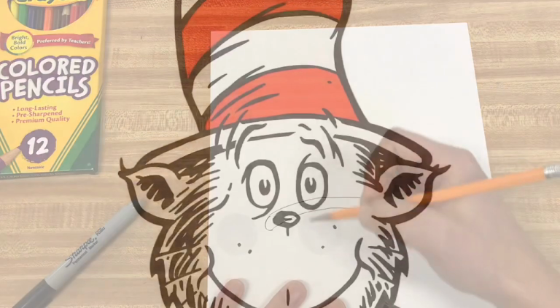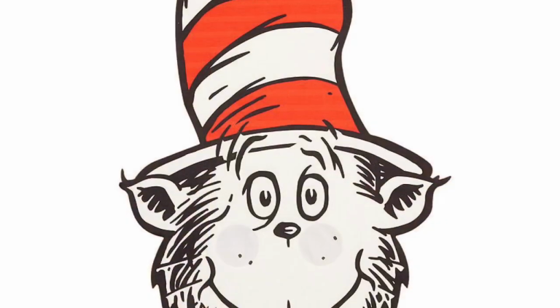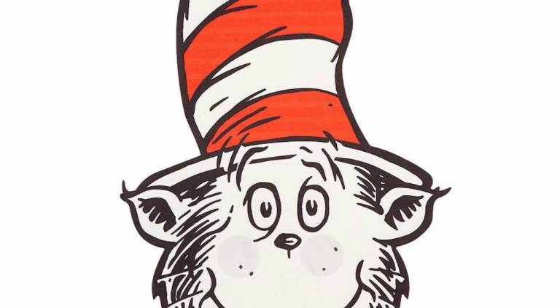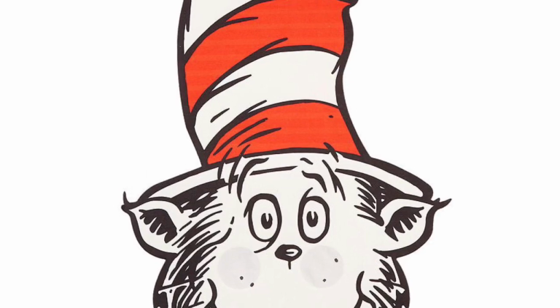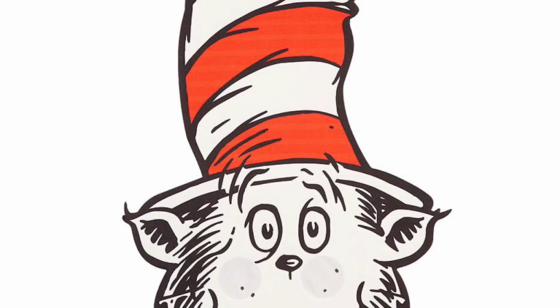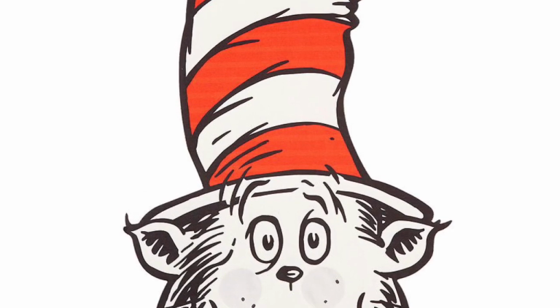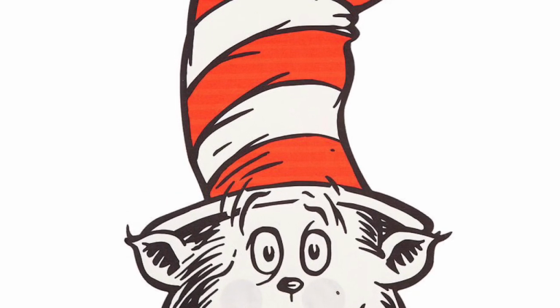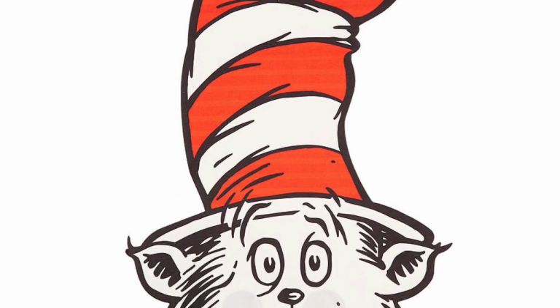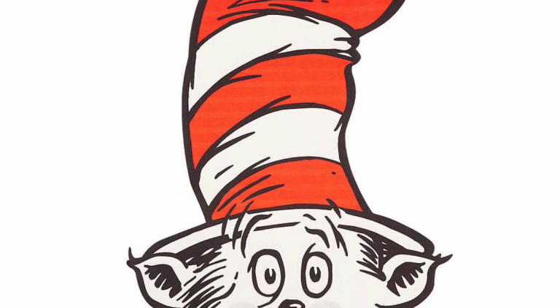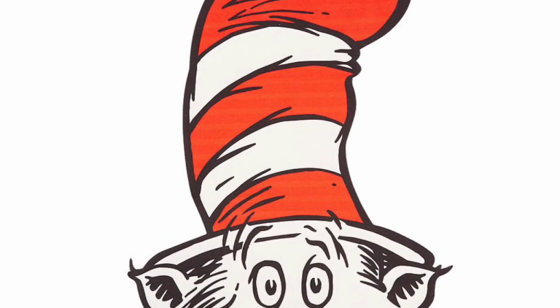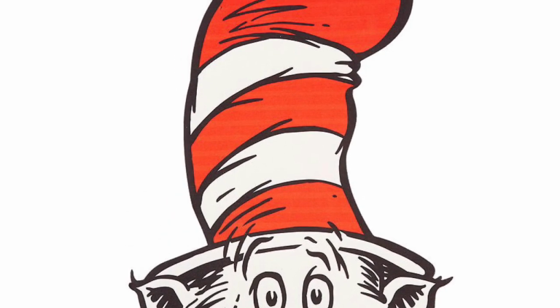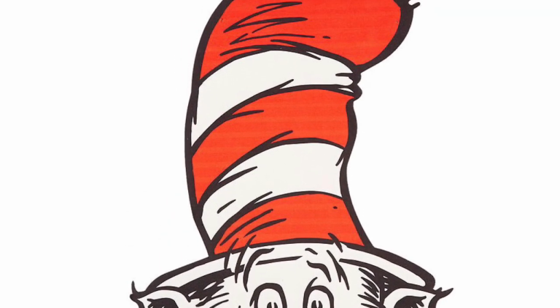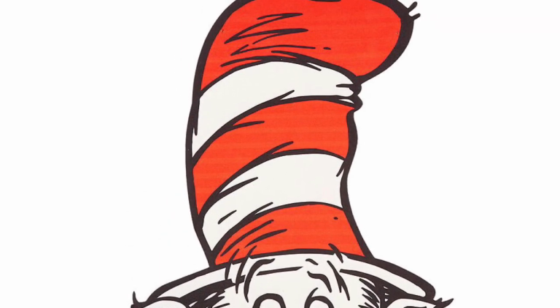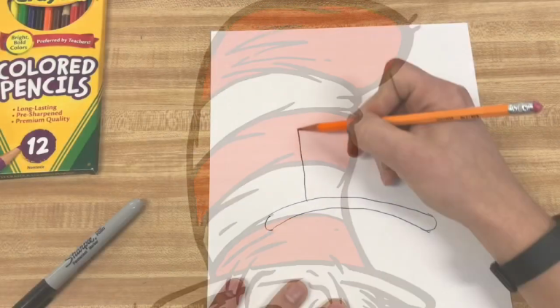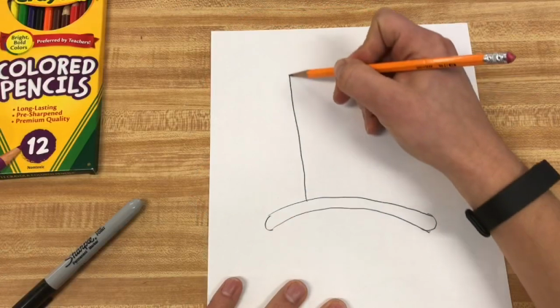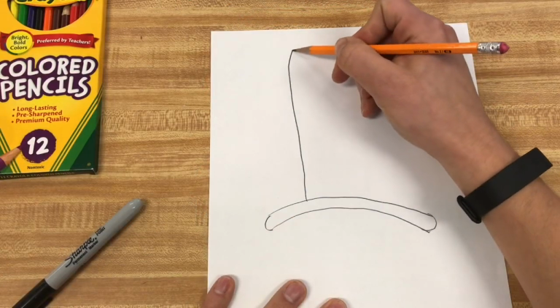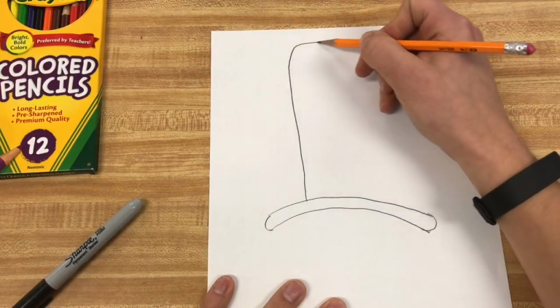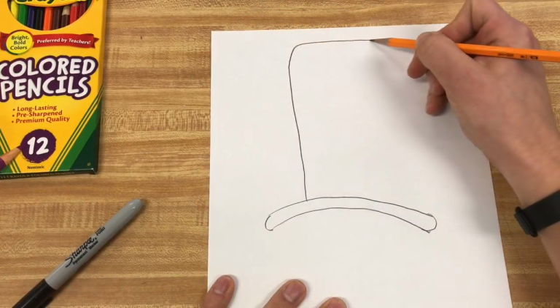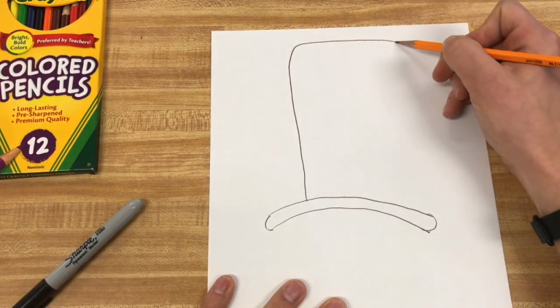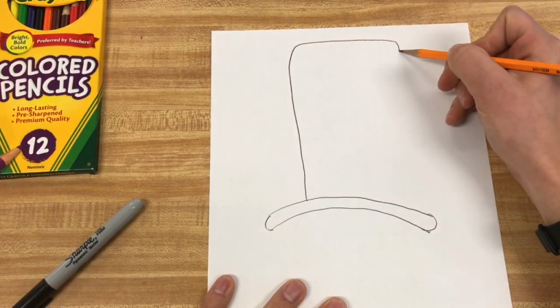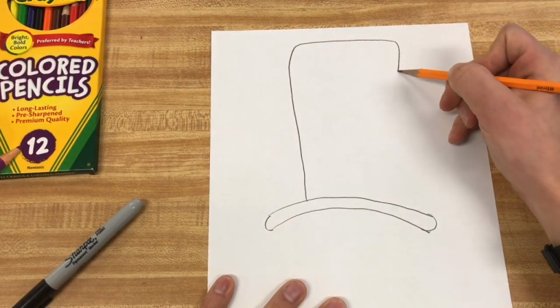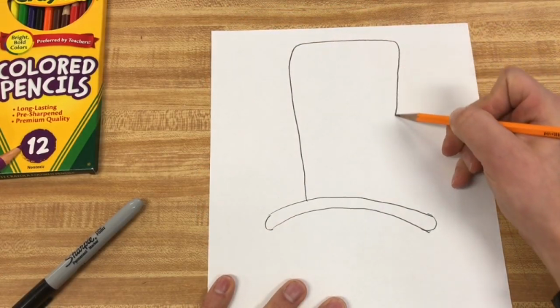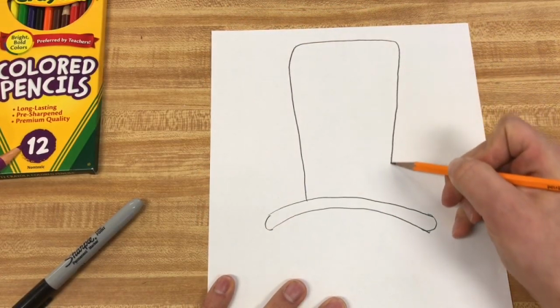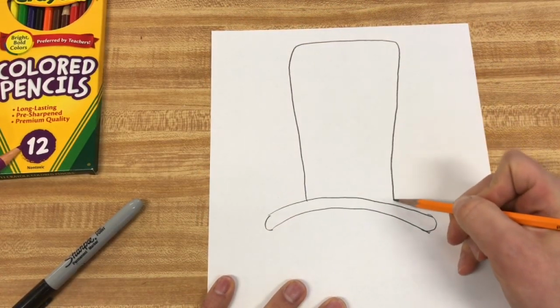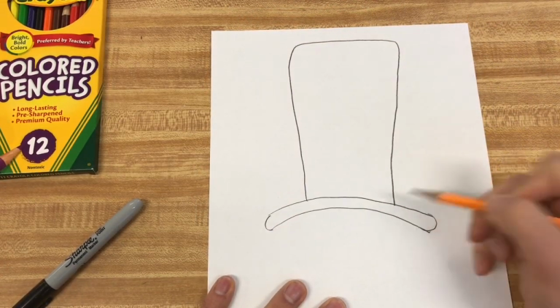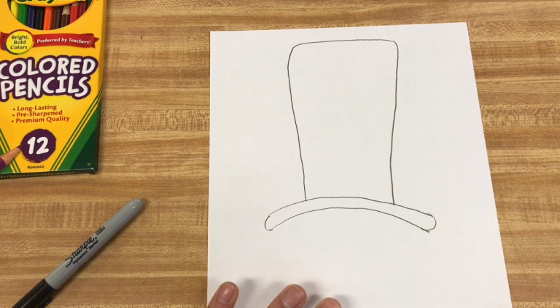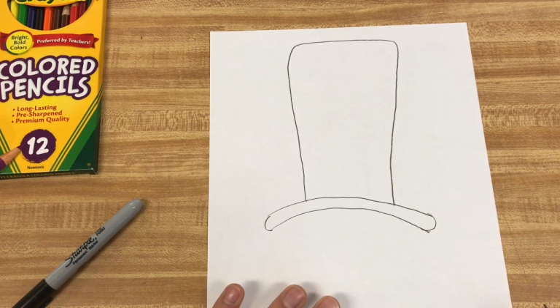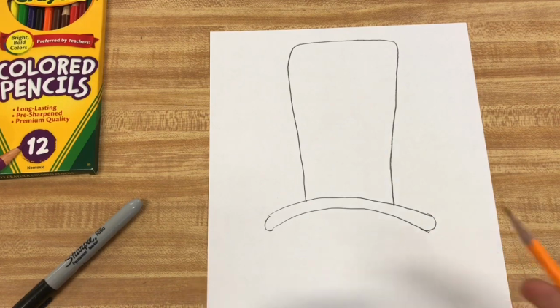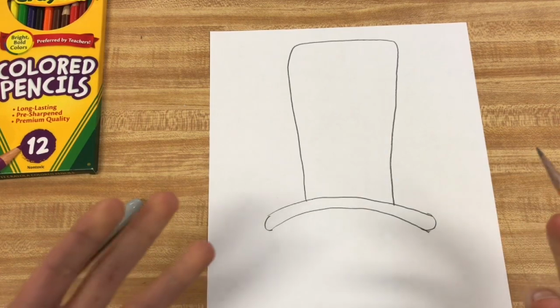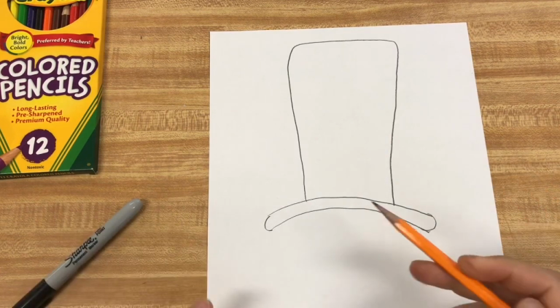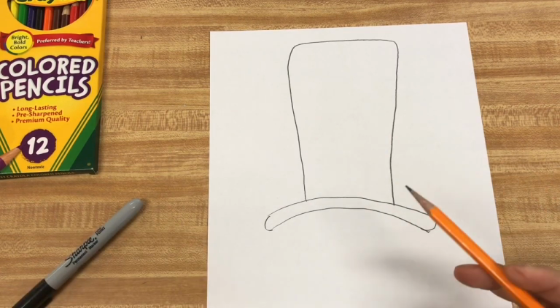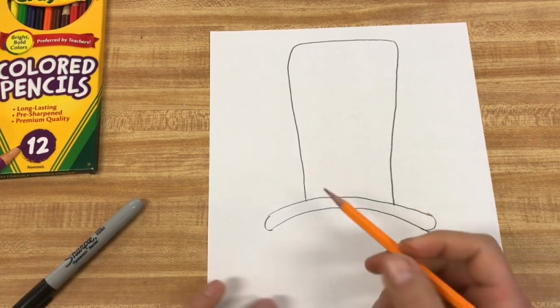For his hat shape, it's going to be like a giant rectangle on top. You can kind of lean it a little bit and then it goes over. It doesn't have to be perfect, and then comes all the way down on this side. Pretty easy shapes on there.